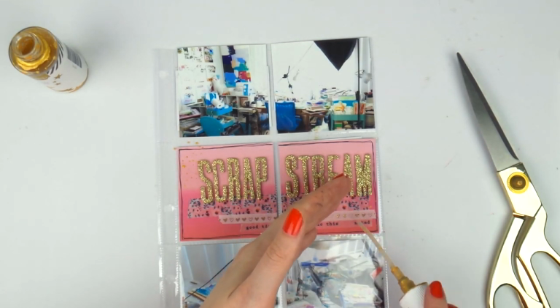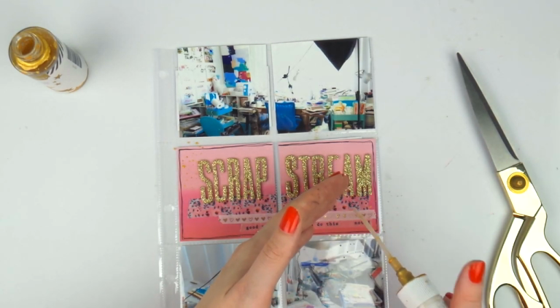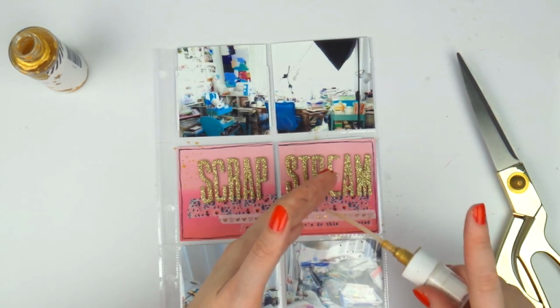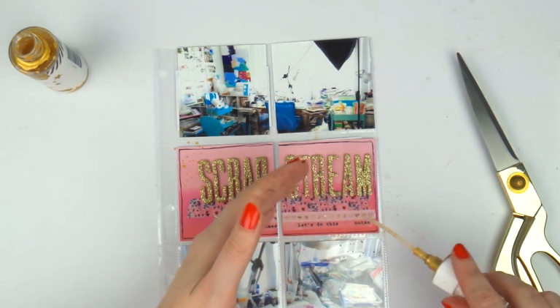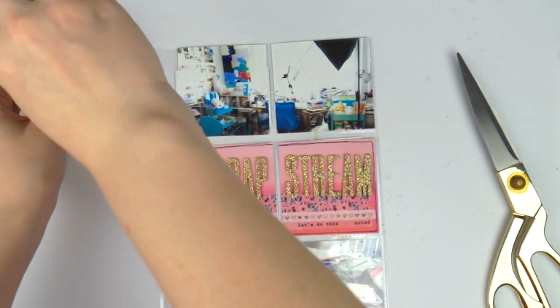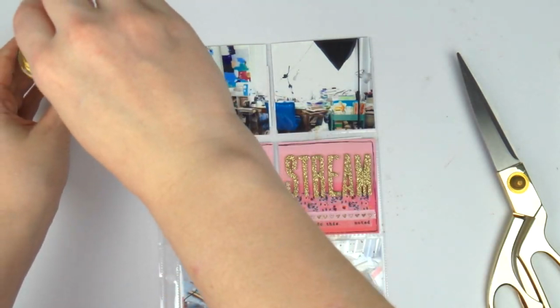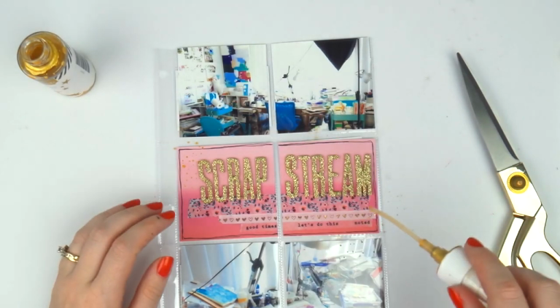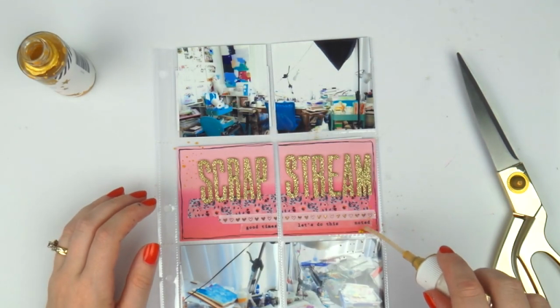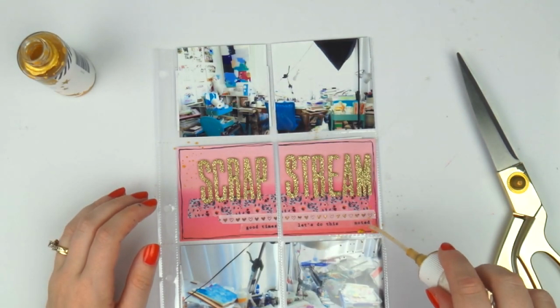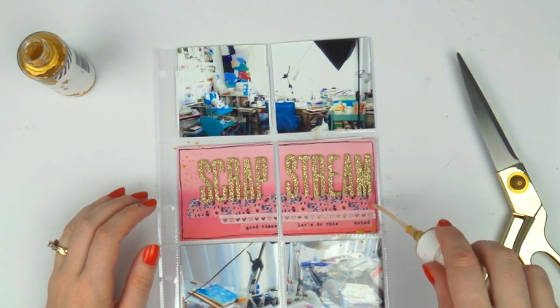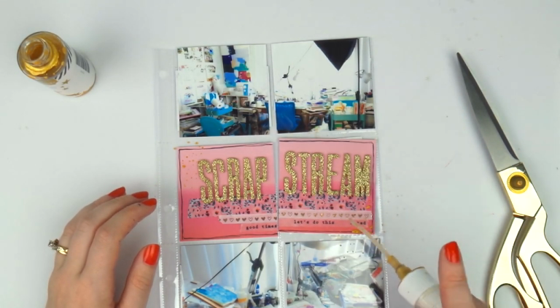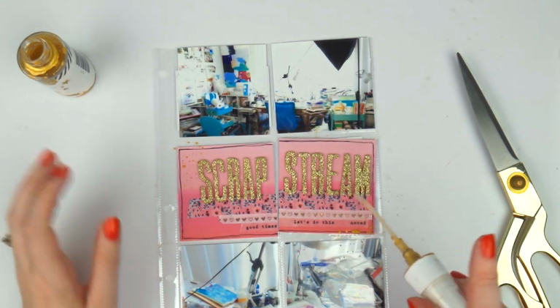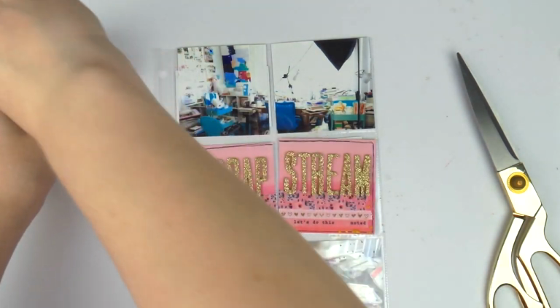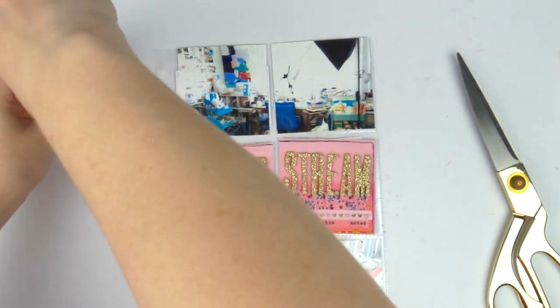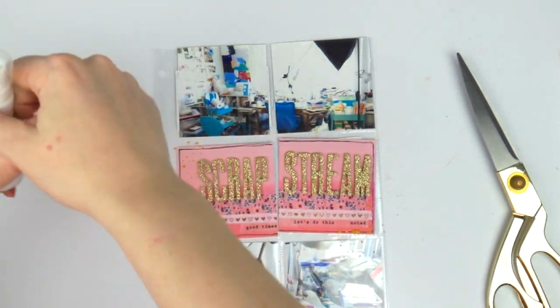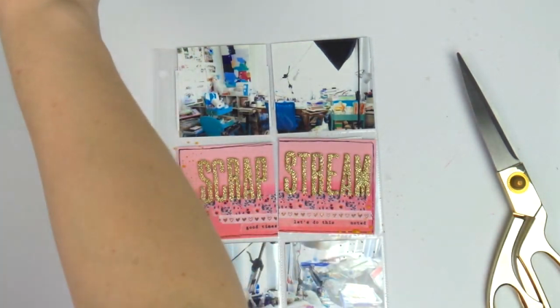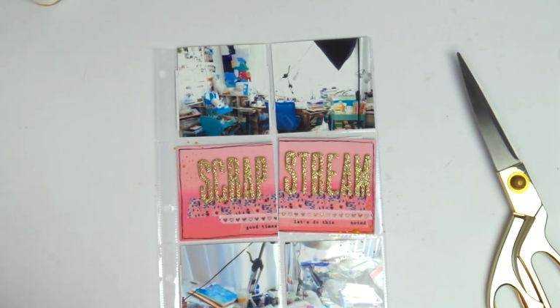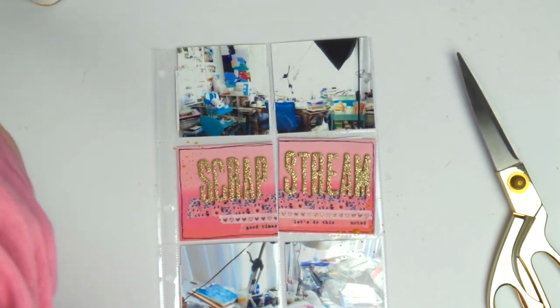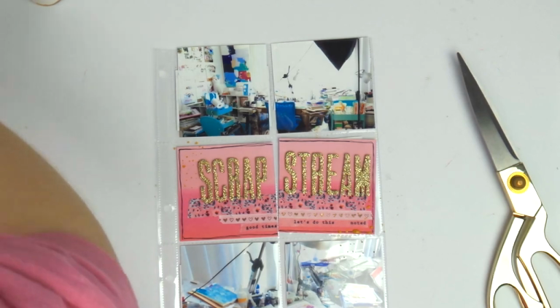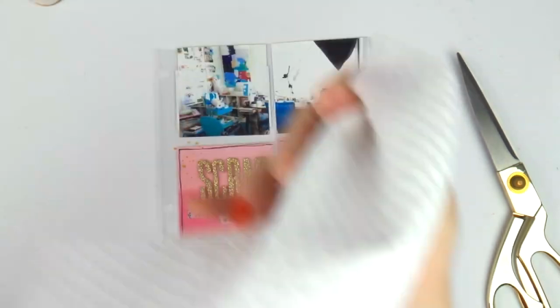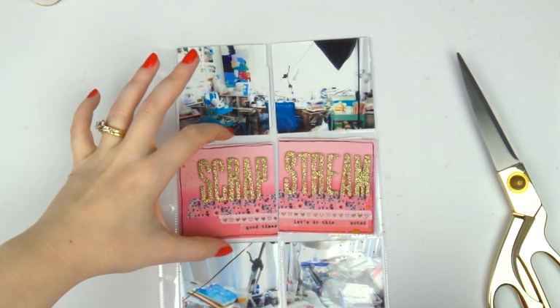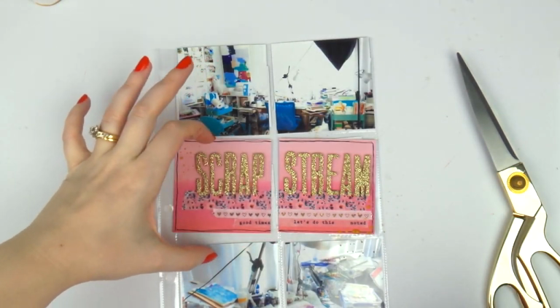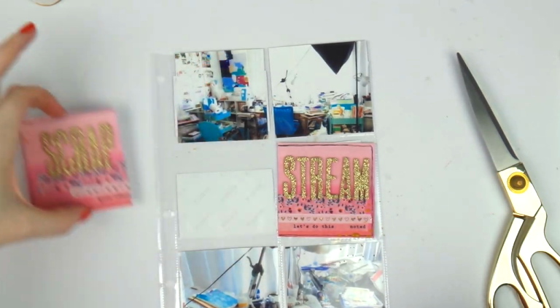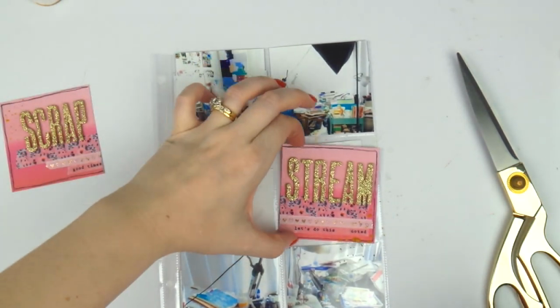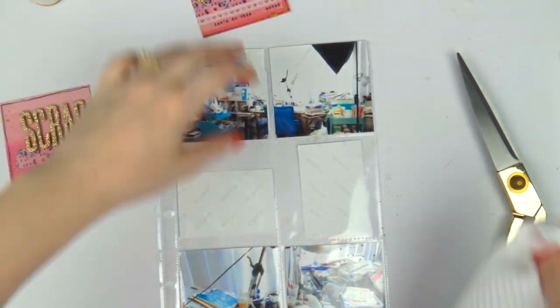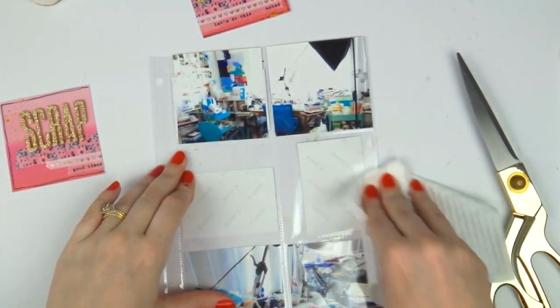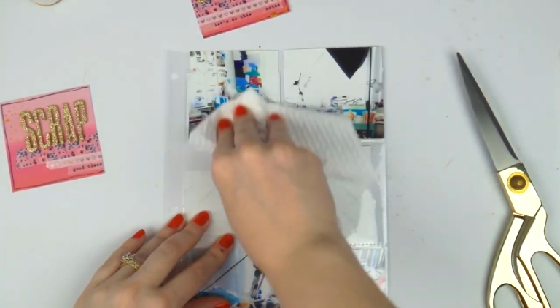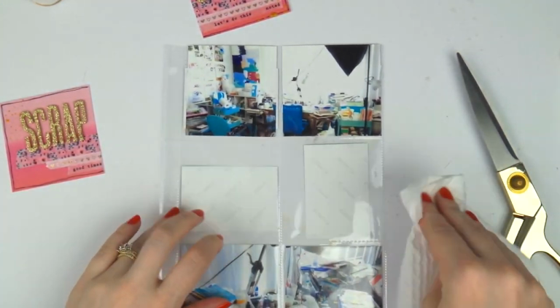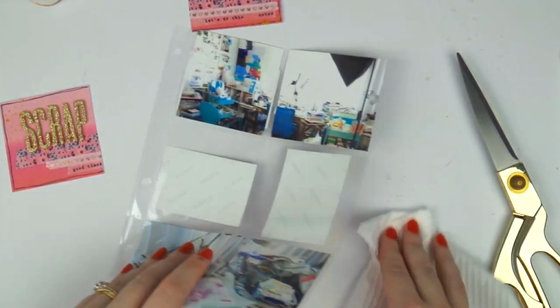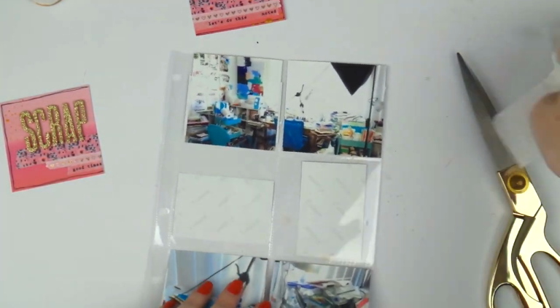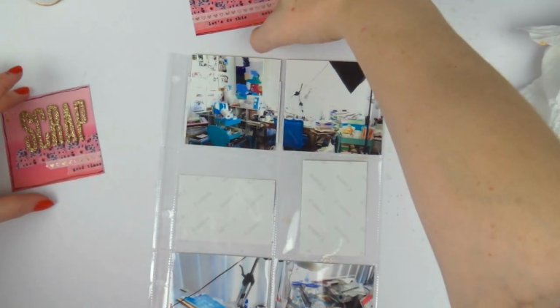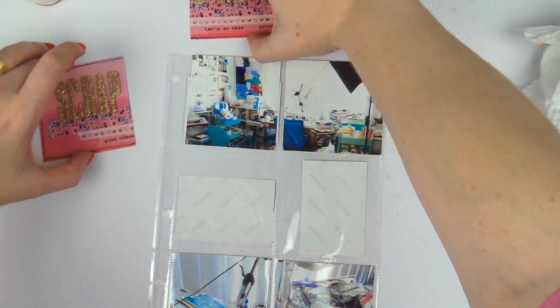Adding a little bit of hearty shine — forgot to sing the song, sorry — and then I'm just setting those aside to dry and cleaning up all the giant mess.